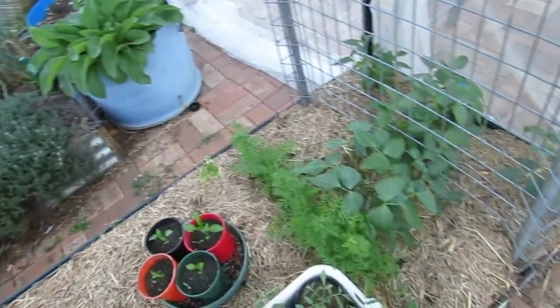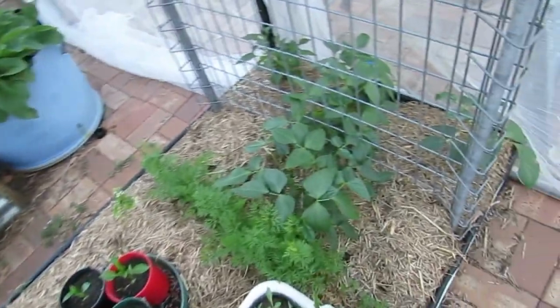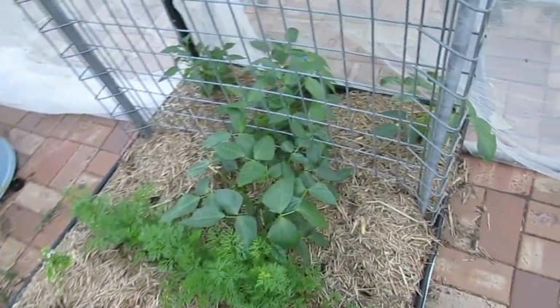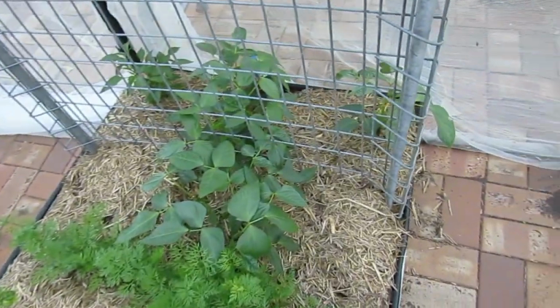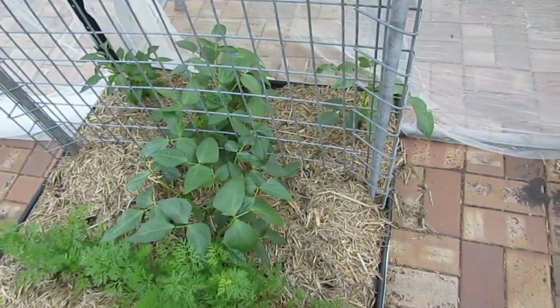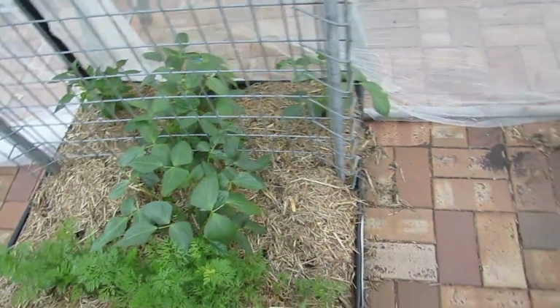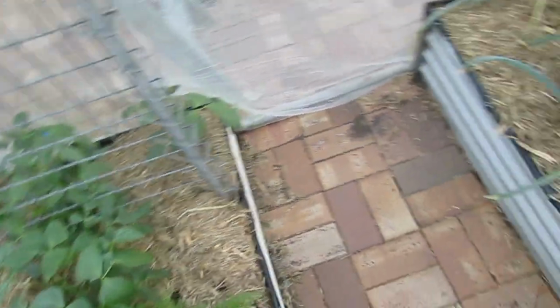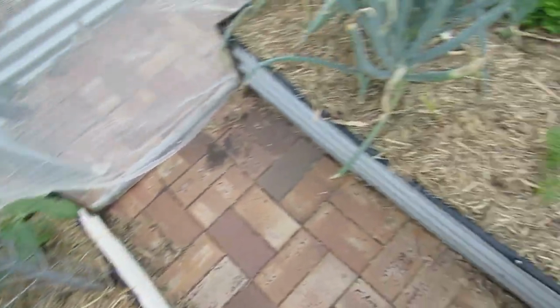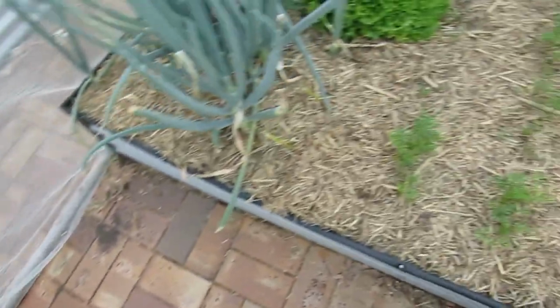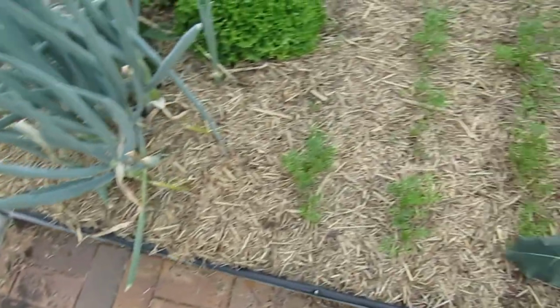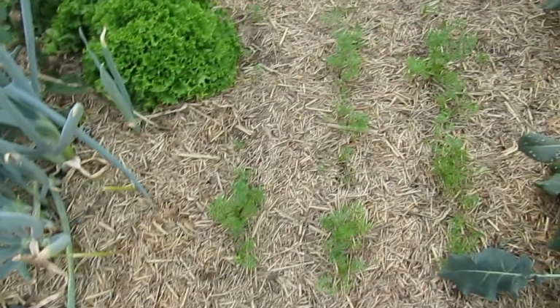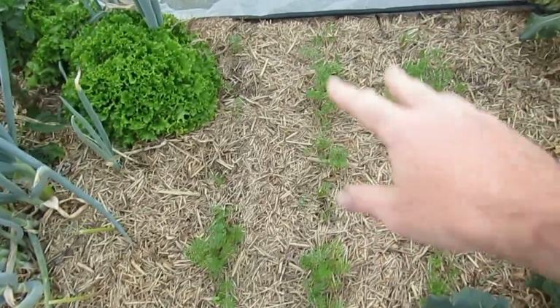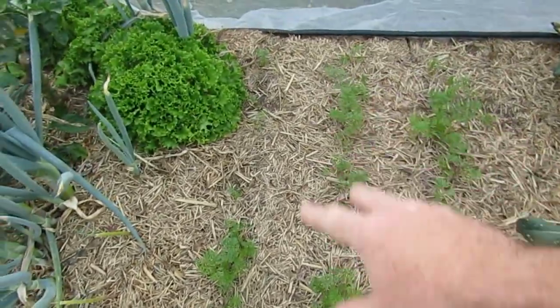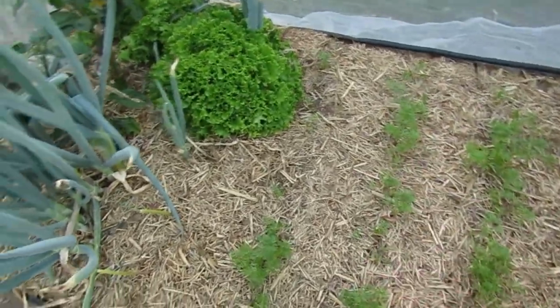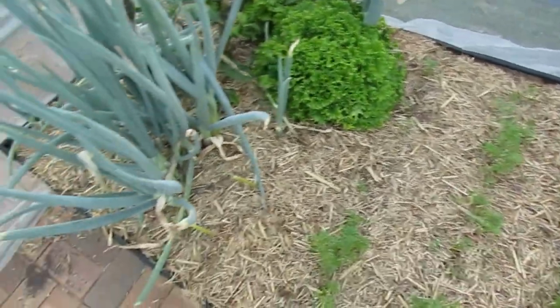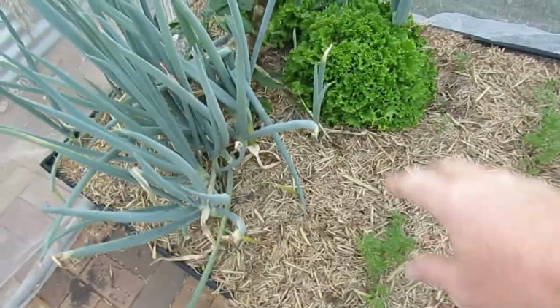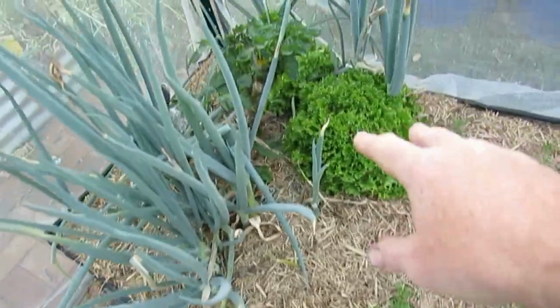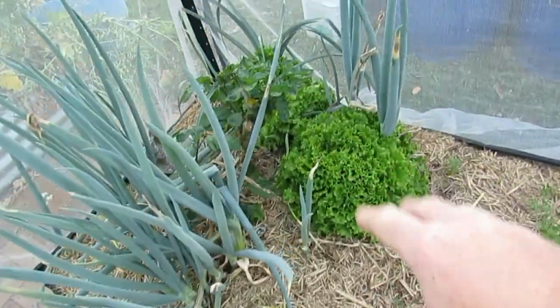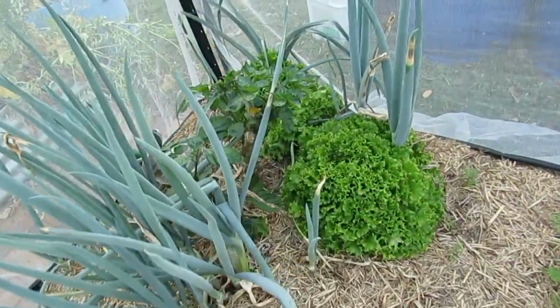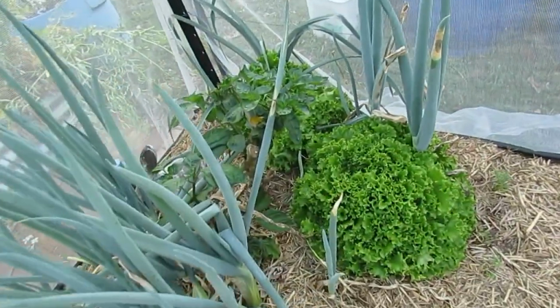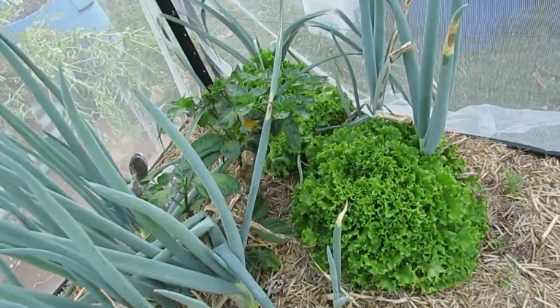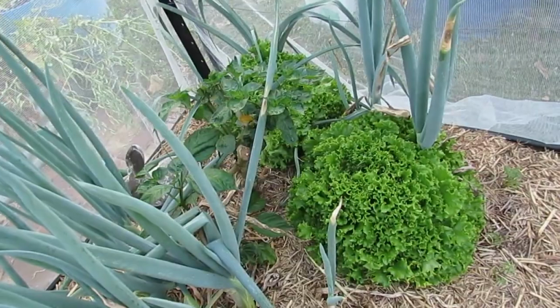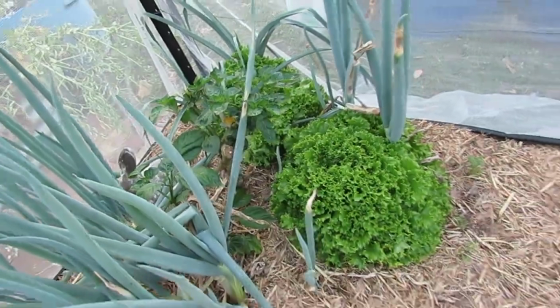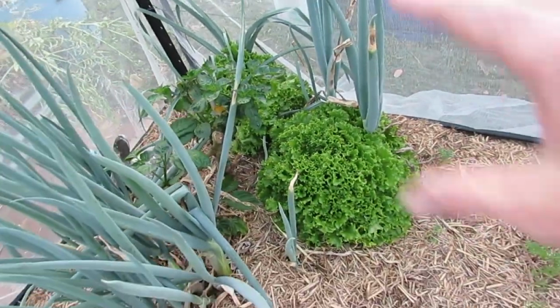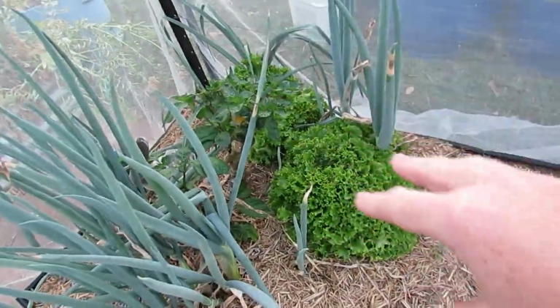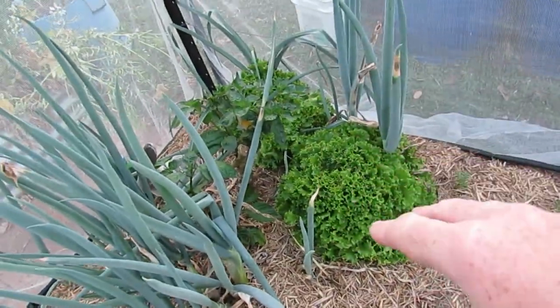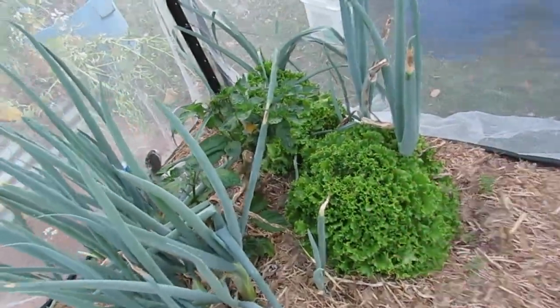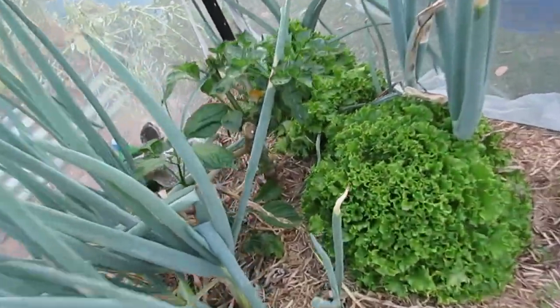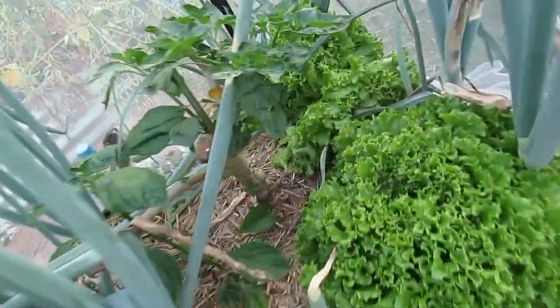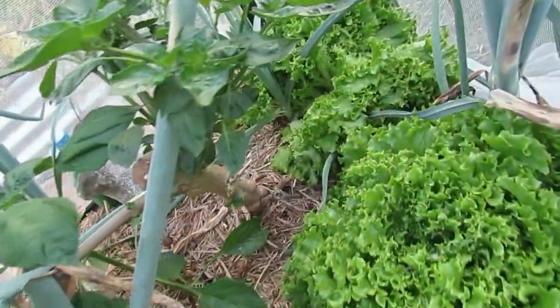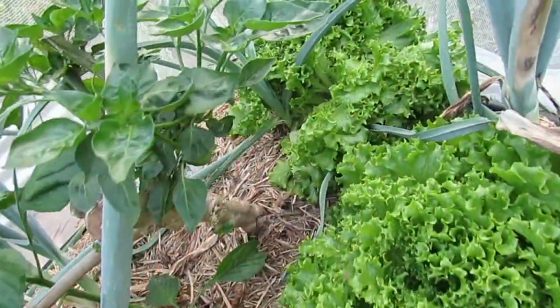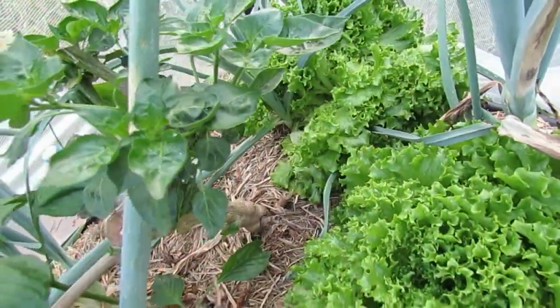Over here the snake beans - the little volunteer ones - are going fine. The carrots - these are the mixed heirloom - they're doing all right. Lettuce is being harvested pretty much continually; we're going from one plot to another, back to these guys, started to pick from them the other day.